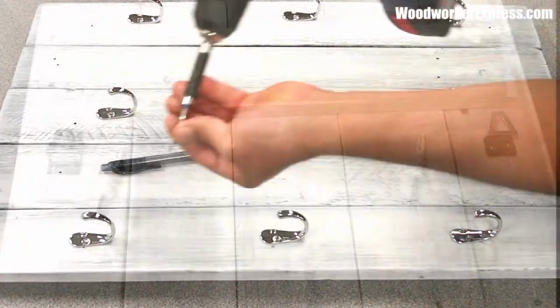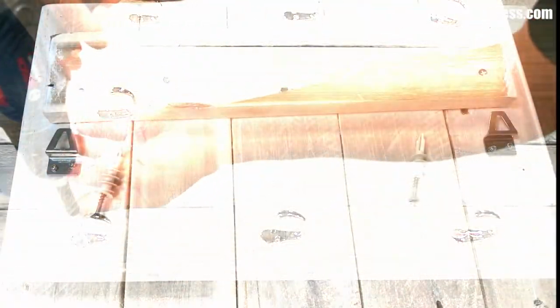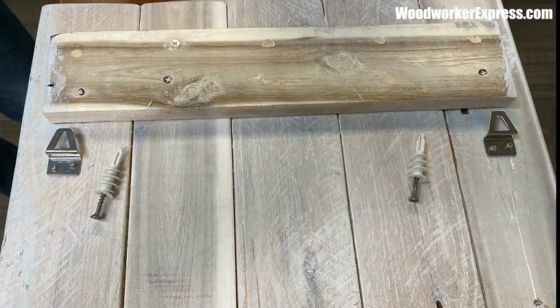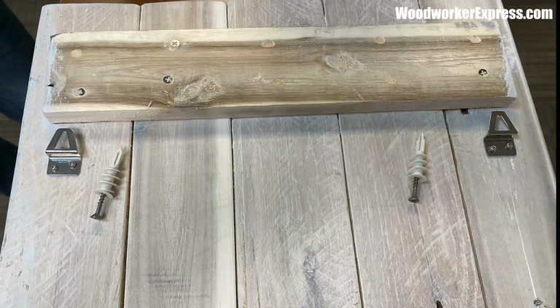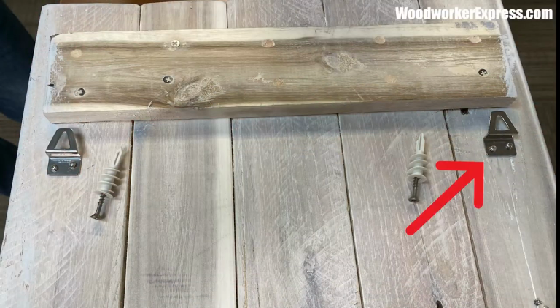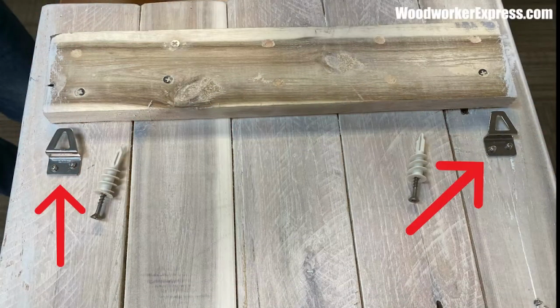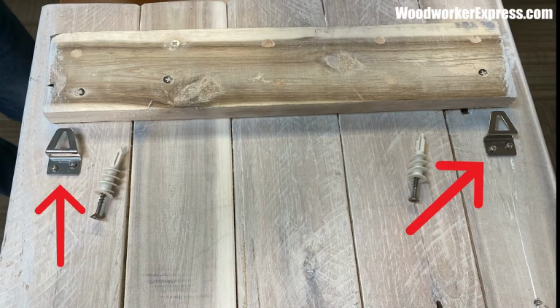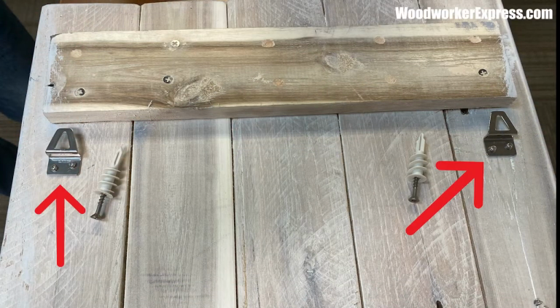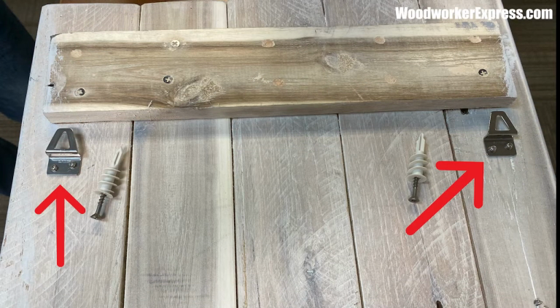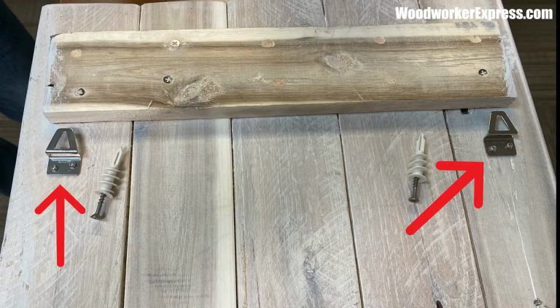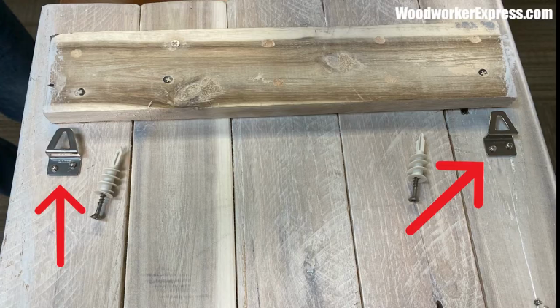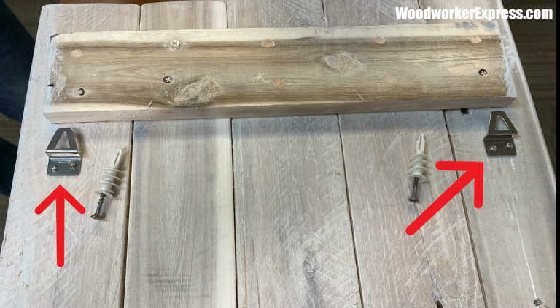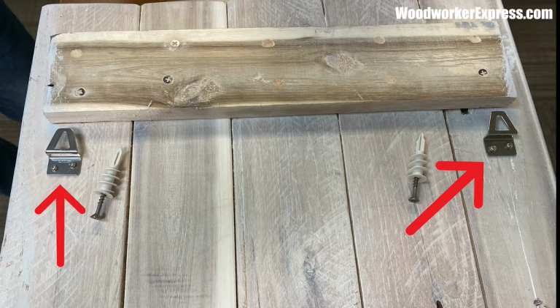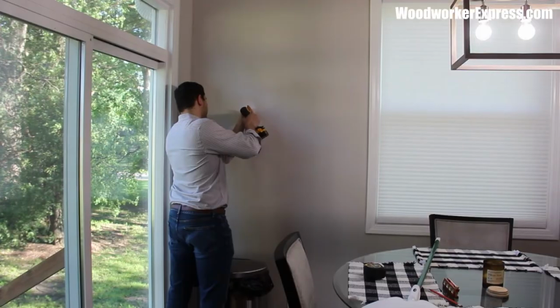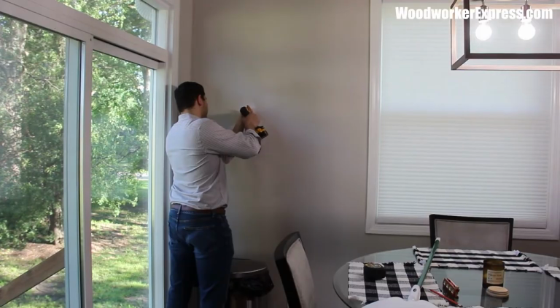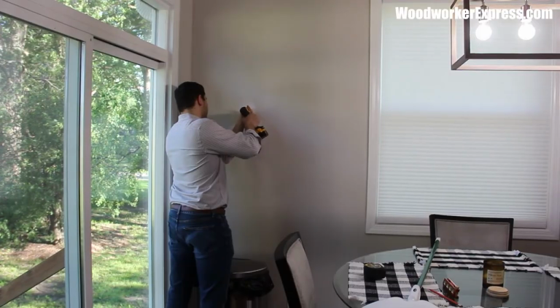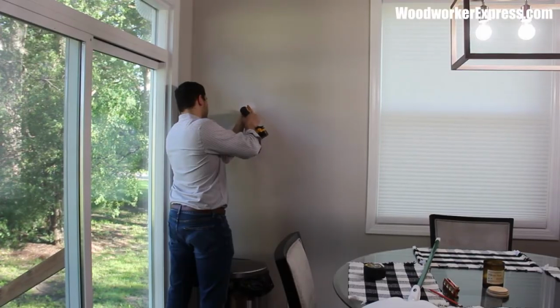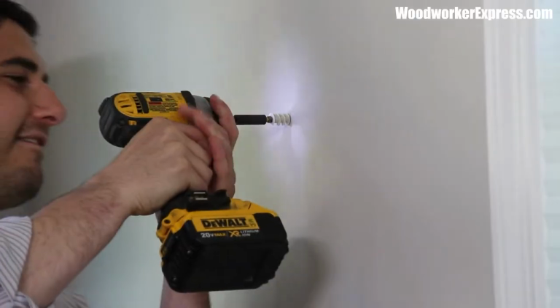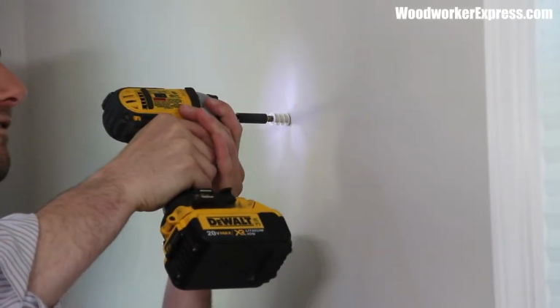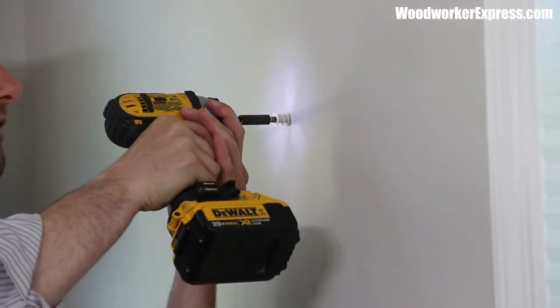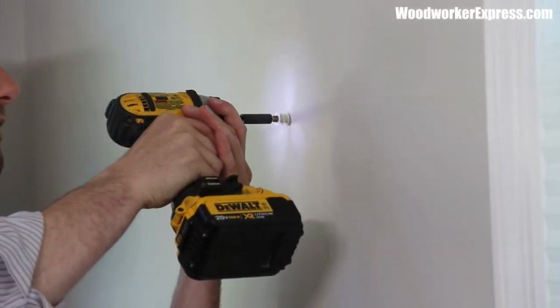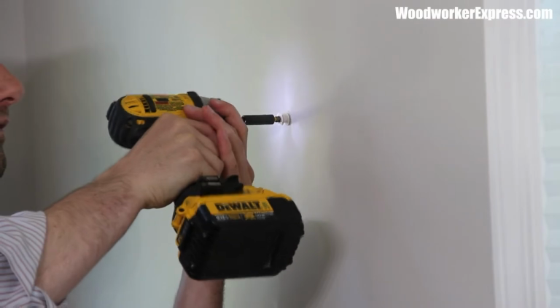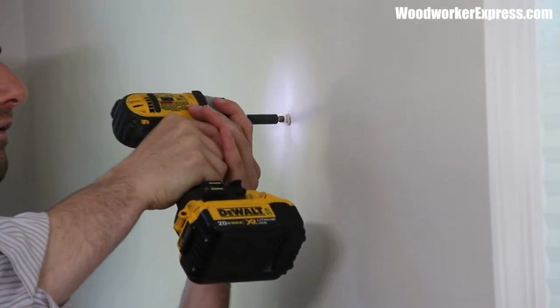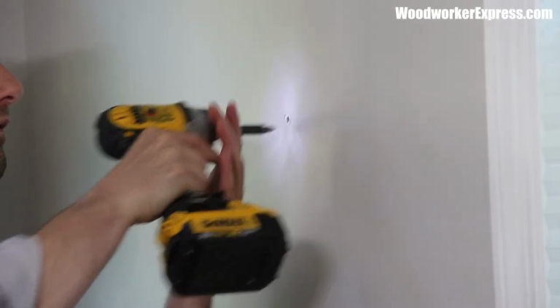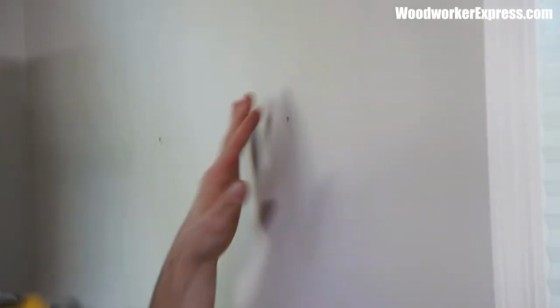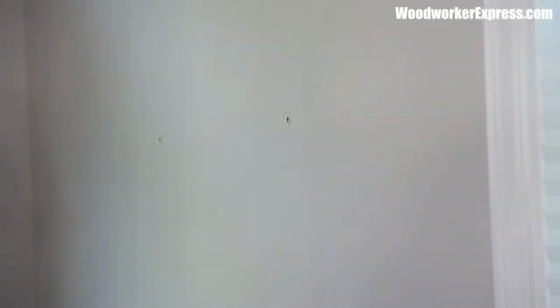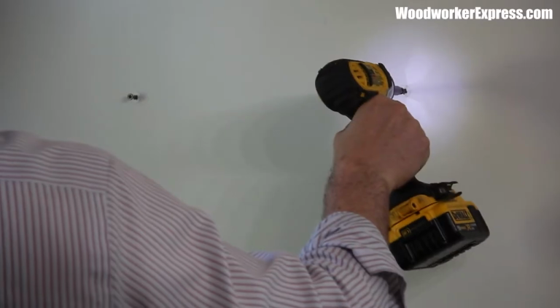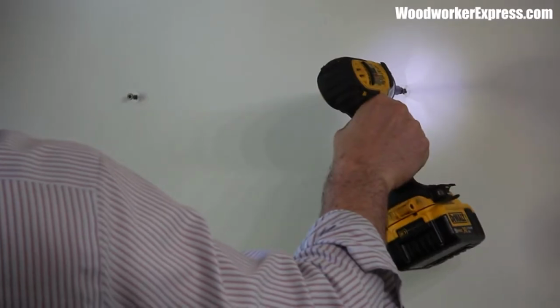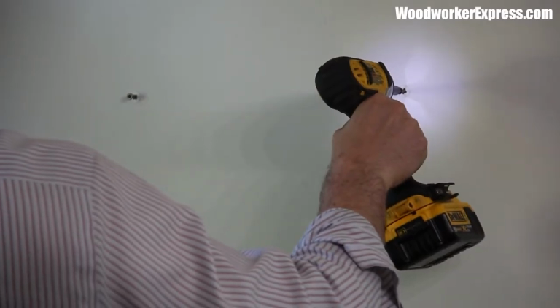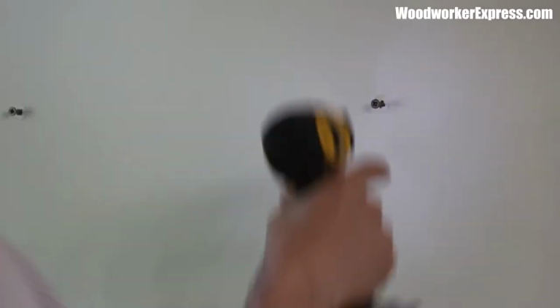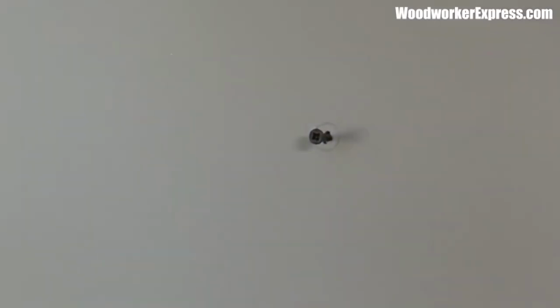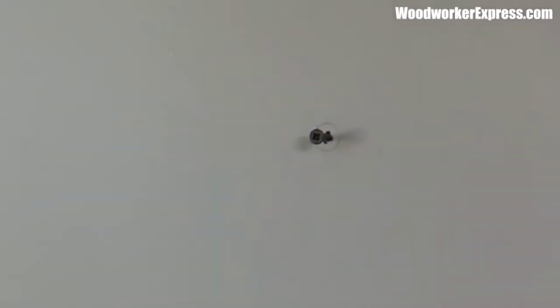Now flip the piece over and install your hangers. This coffee mug display is ready to install — using drywall anchors and inch-and-an-eighth screws made it a breeze.